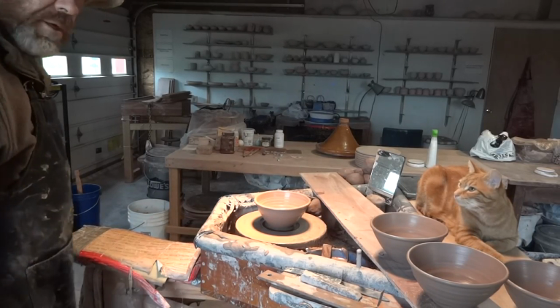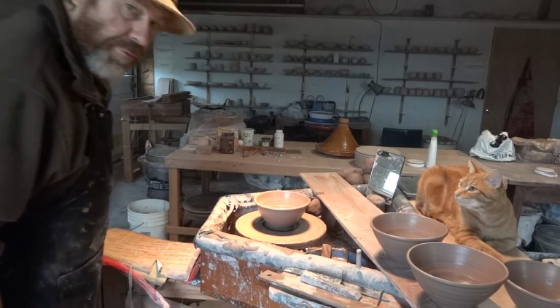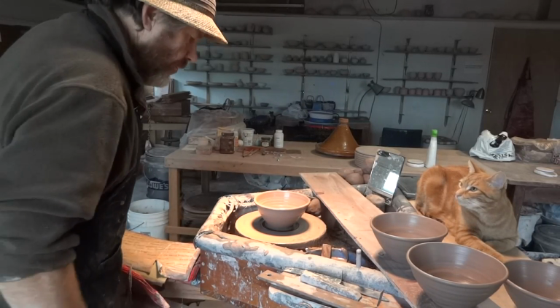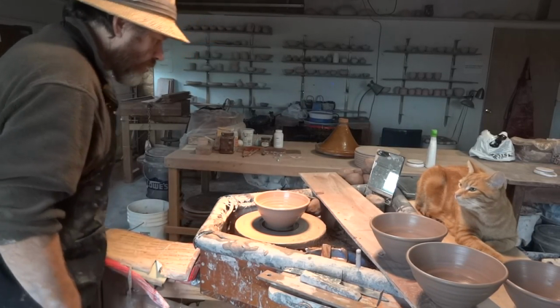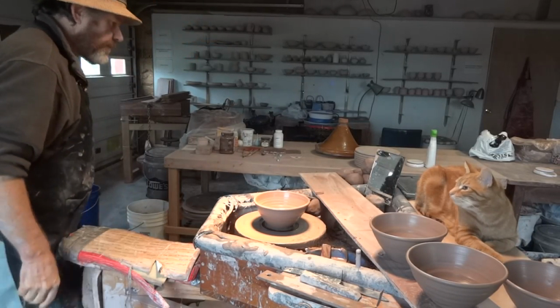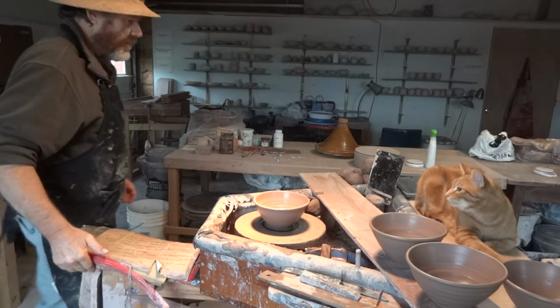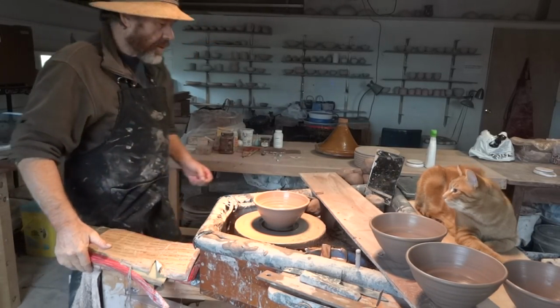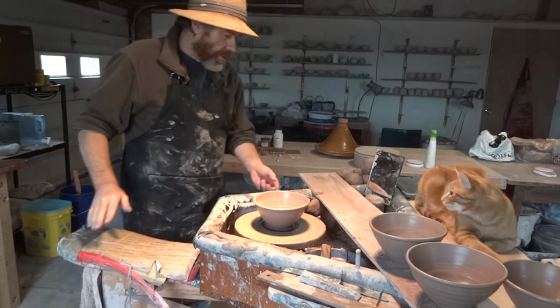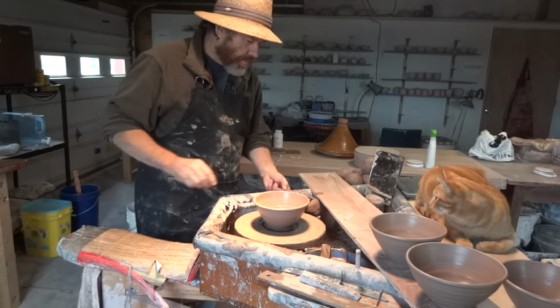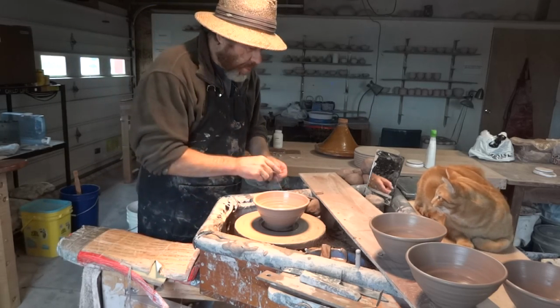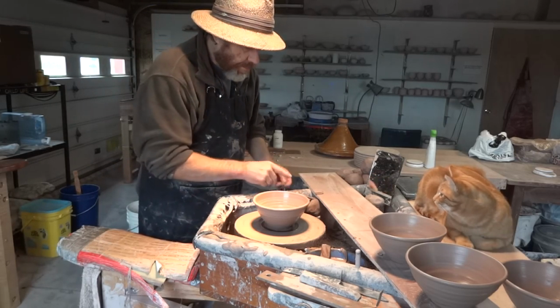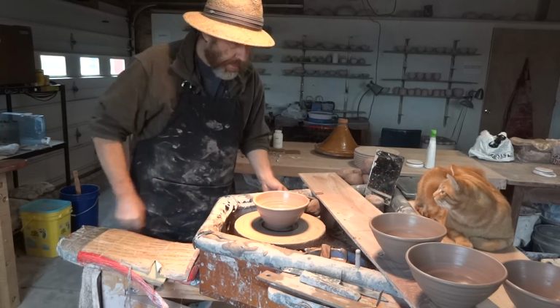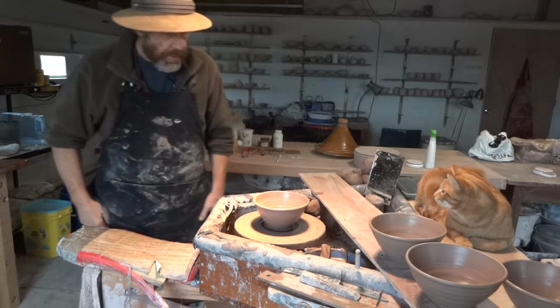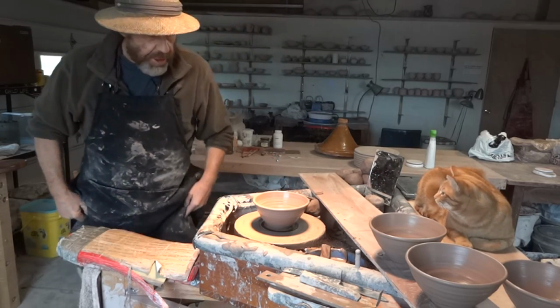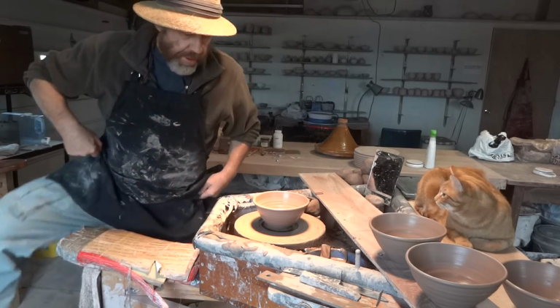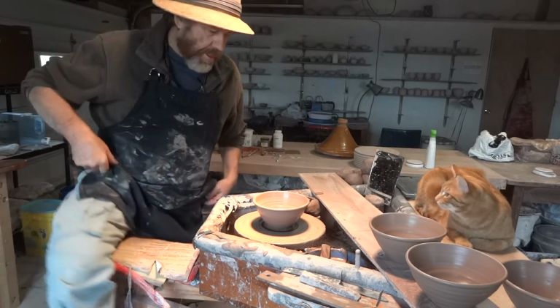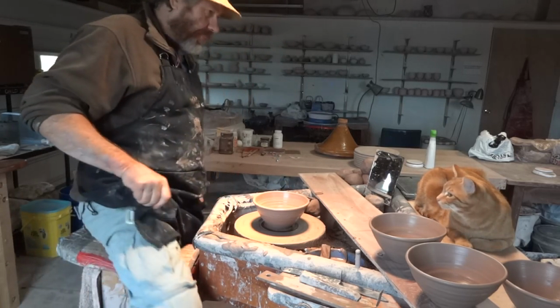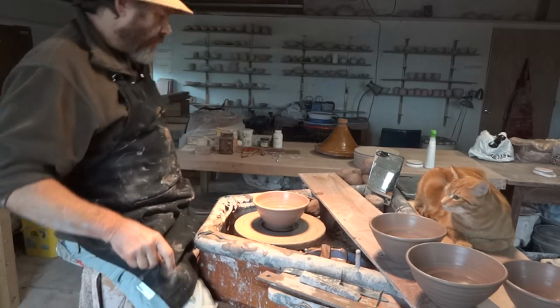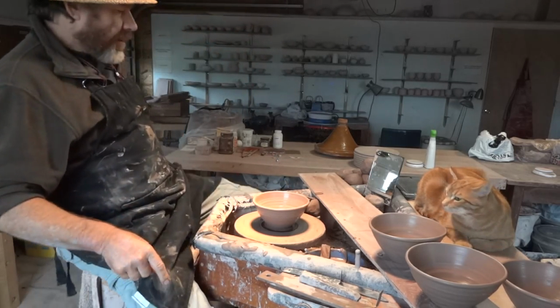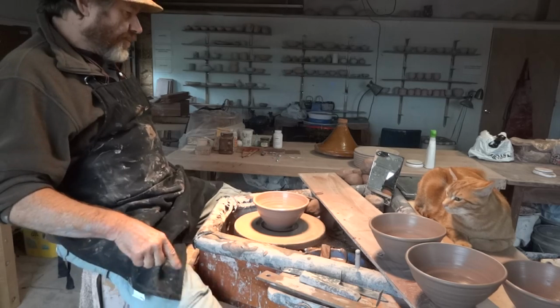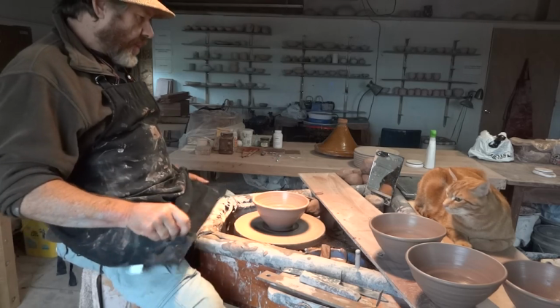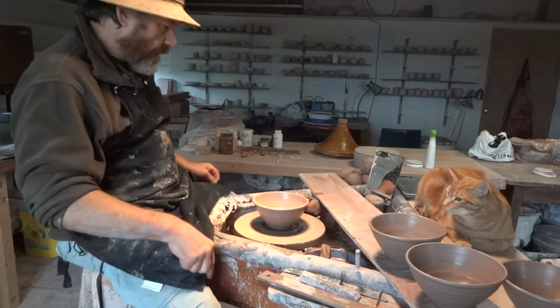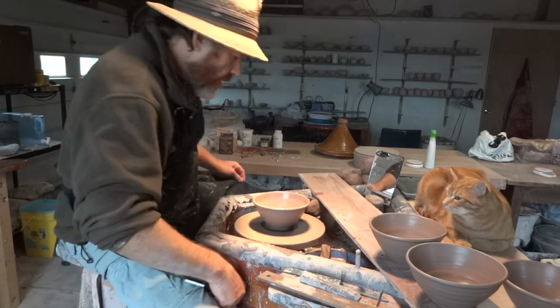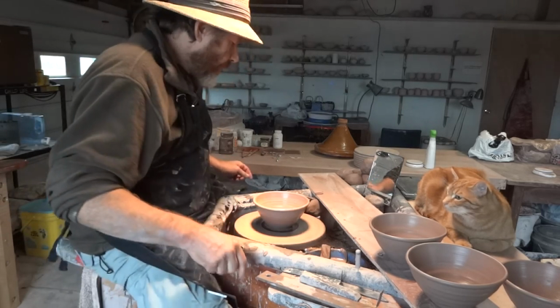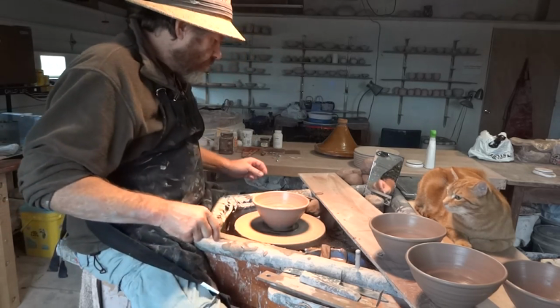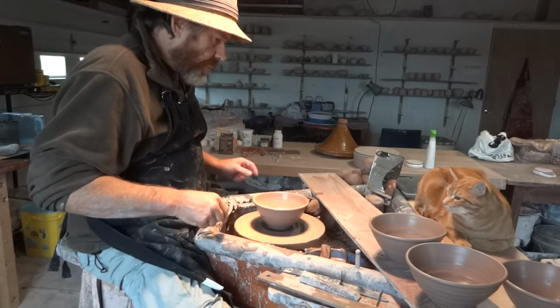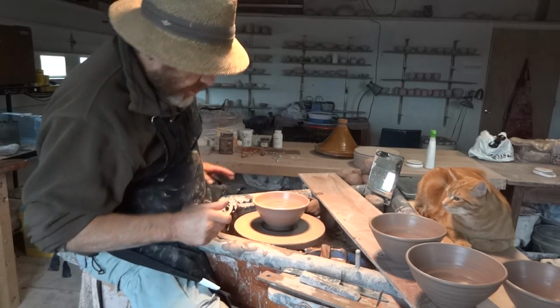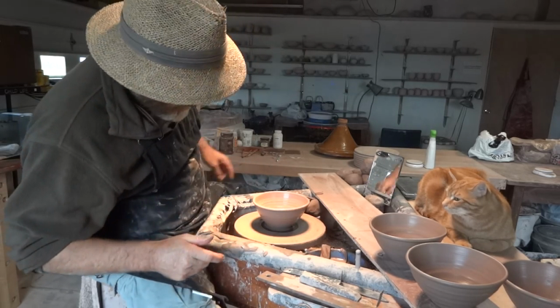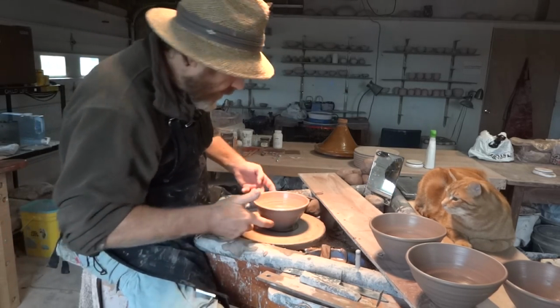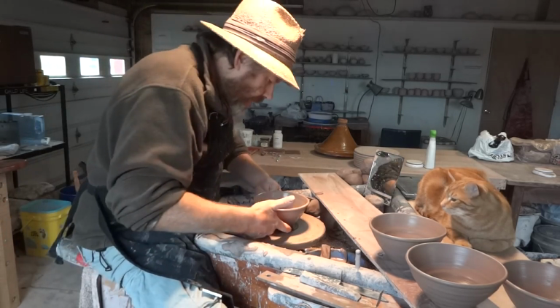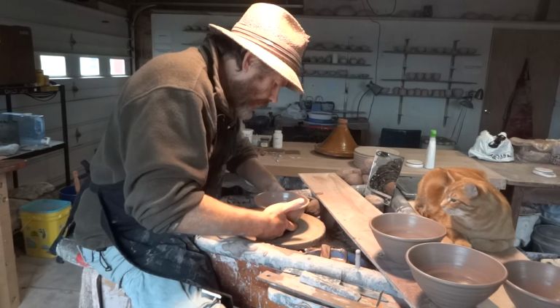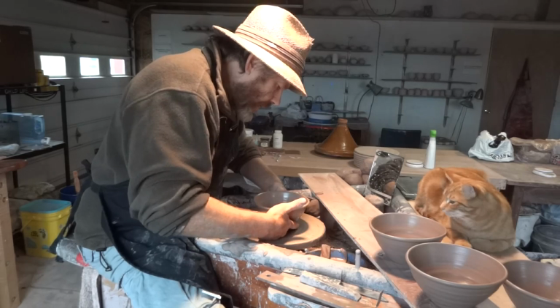Hello folks, welcome. Shida and I are here. We're making some GP bowls, aren't we Shida? Yep.